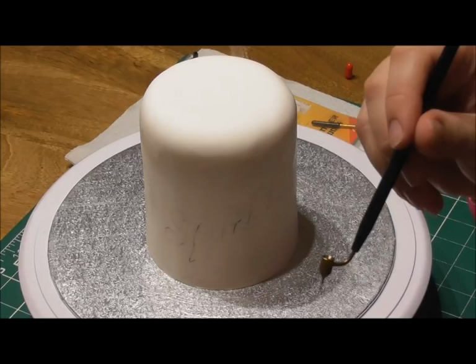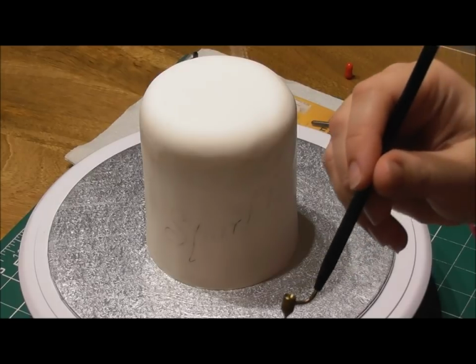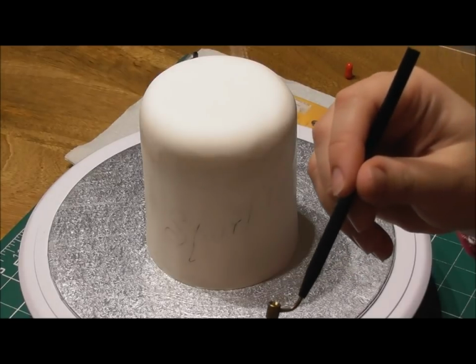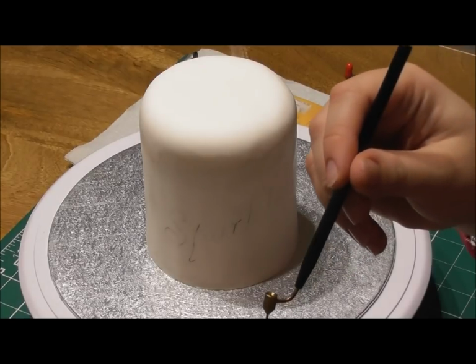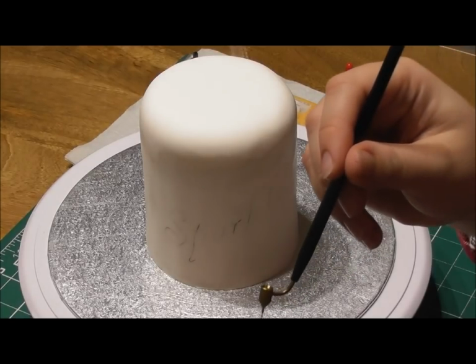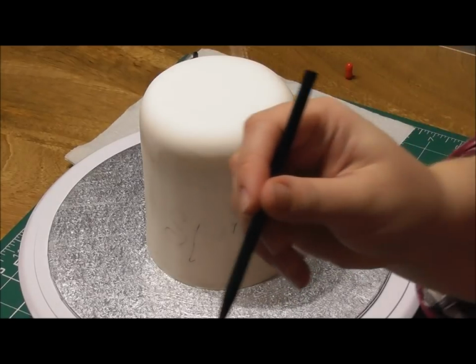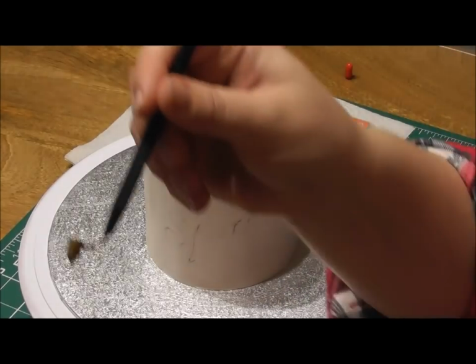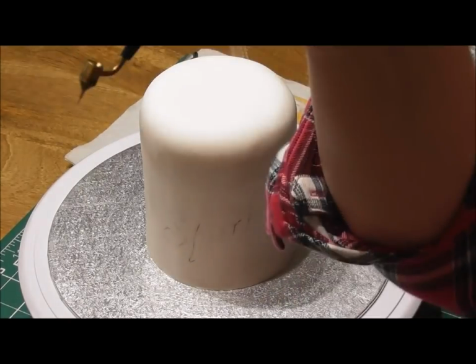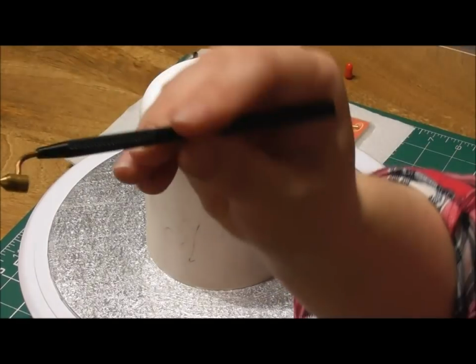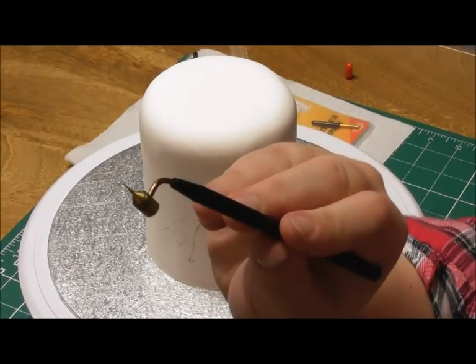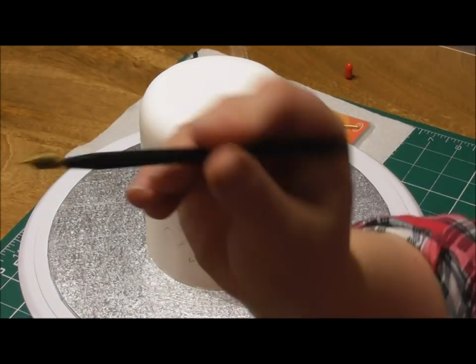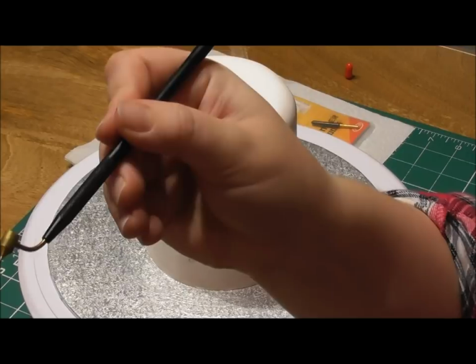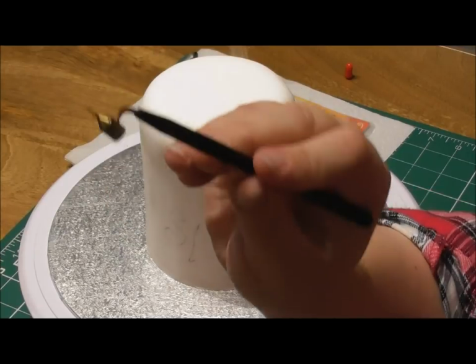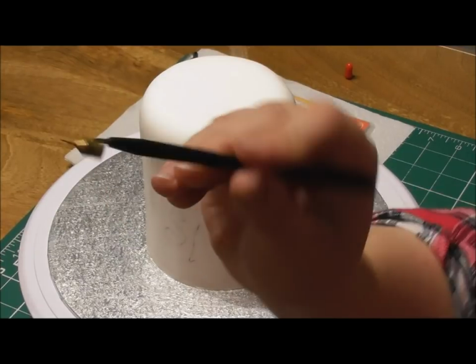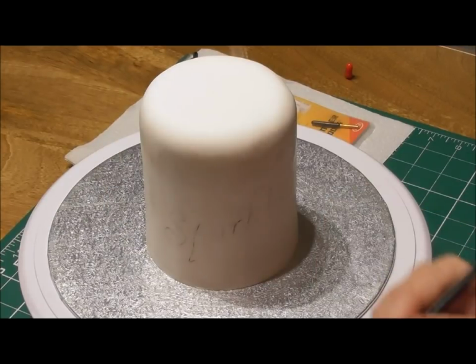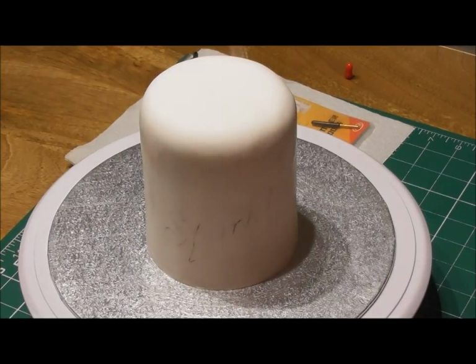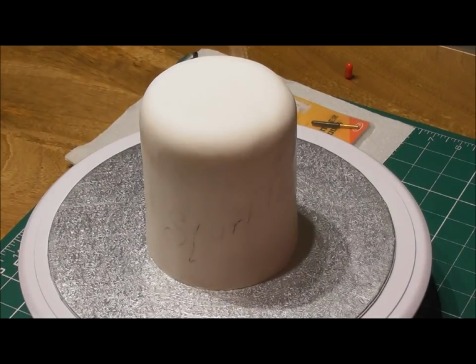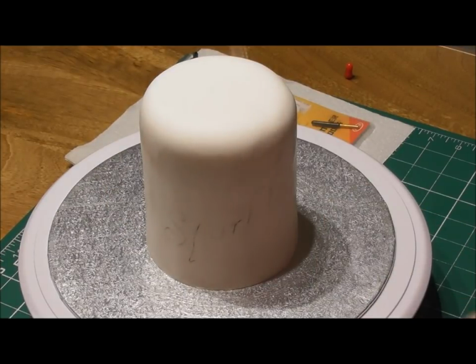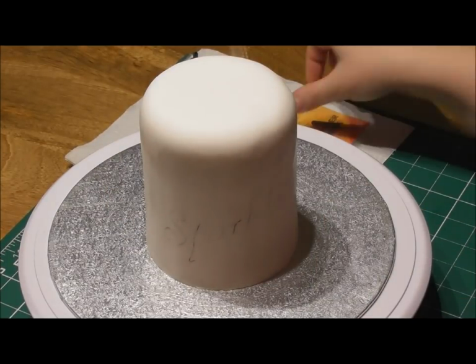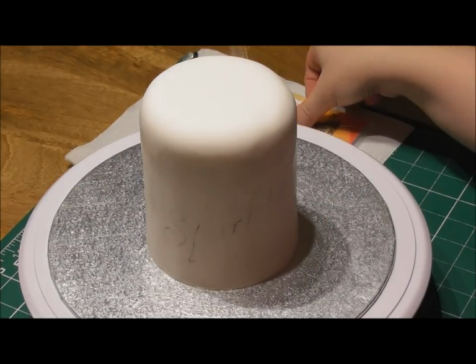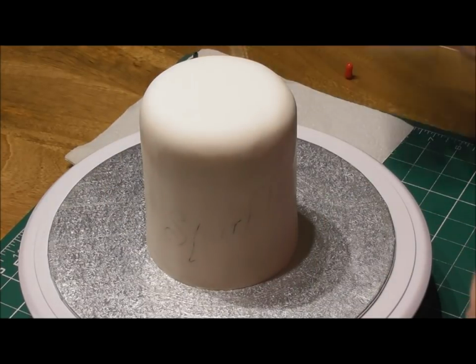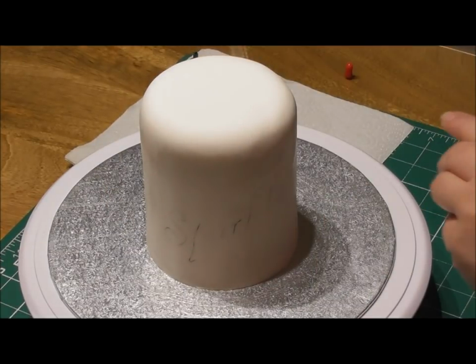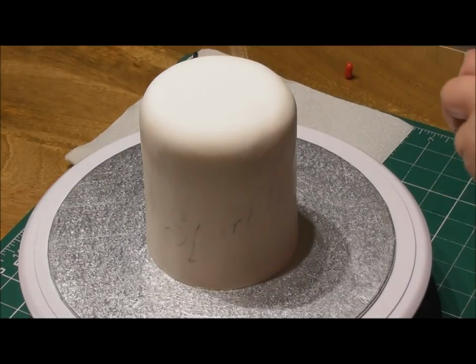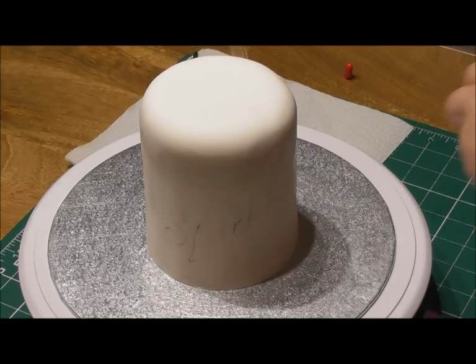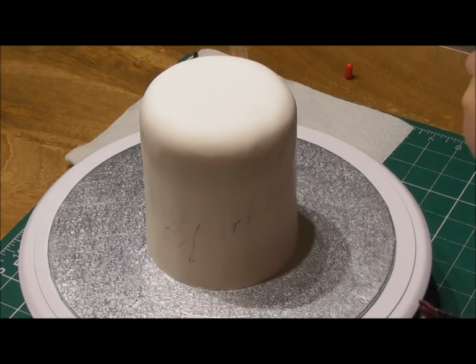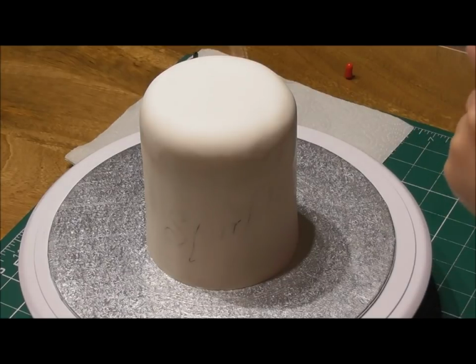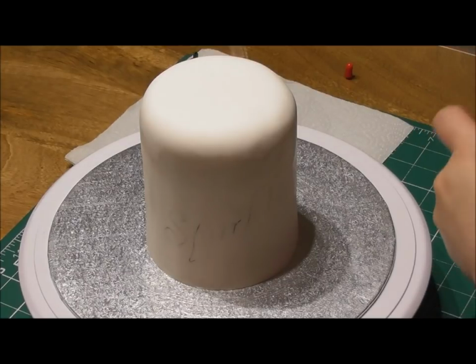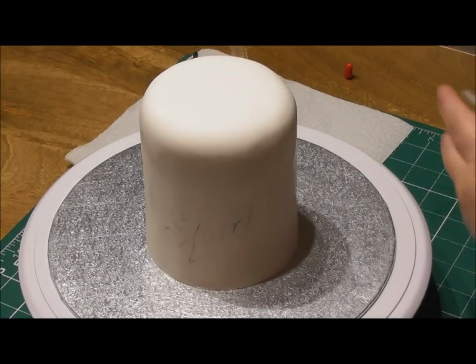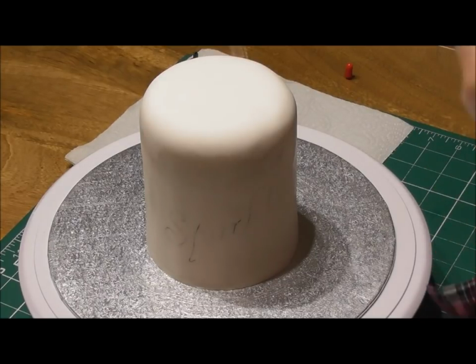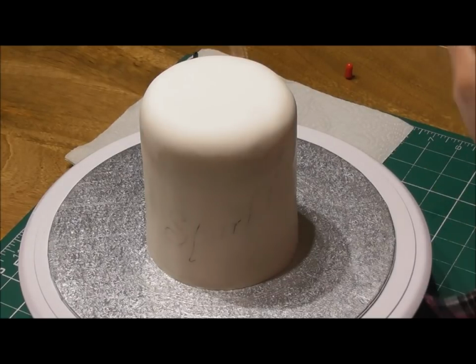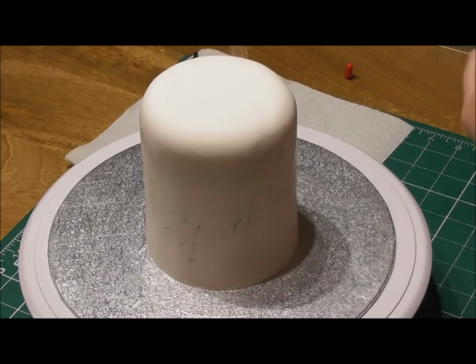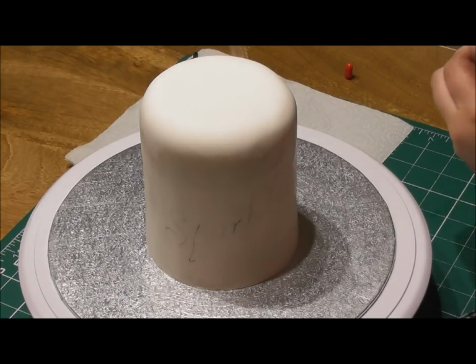If you're not very confident with a brush these are fantastic and I absolutely love them. See how I'm turning it upside down there? They're brilliant.